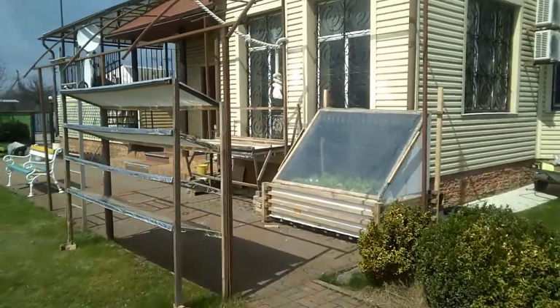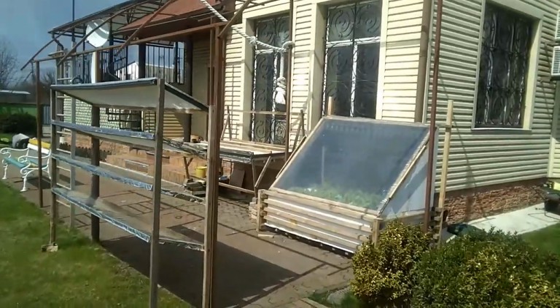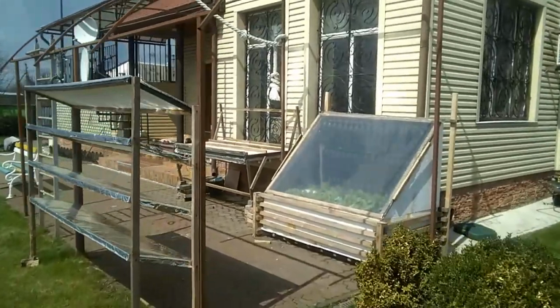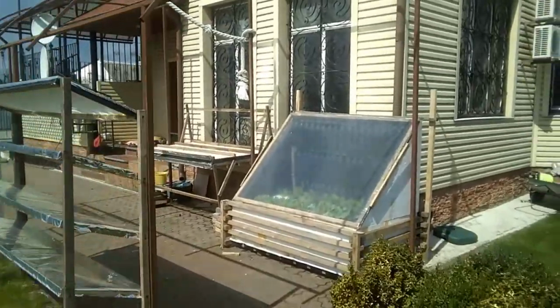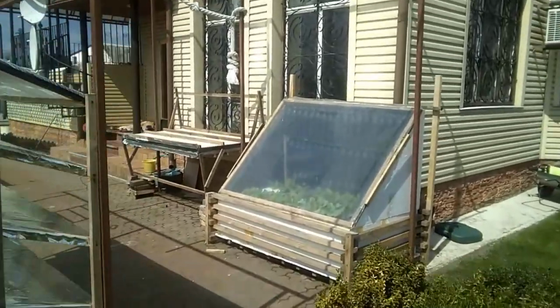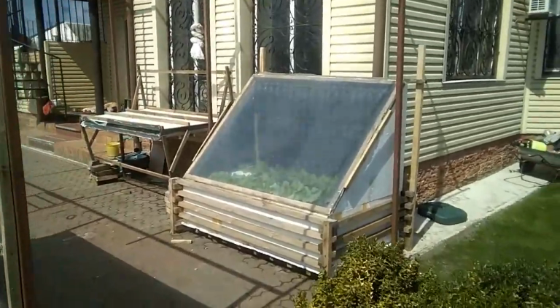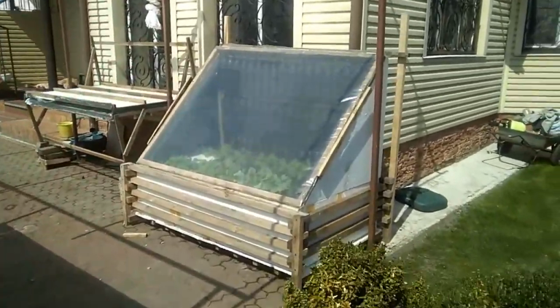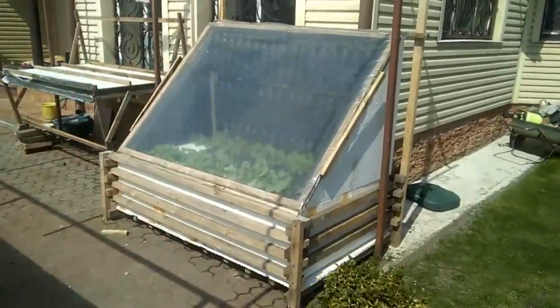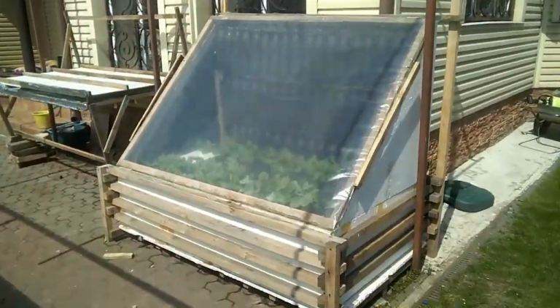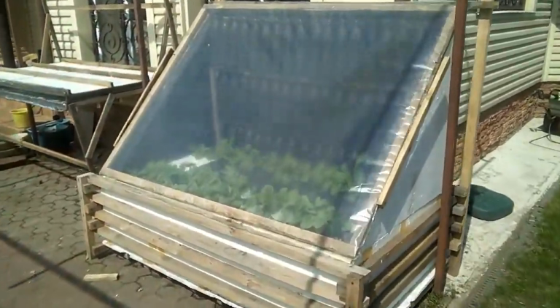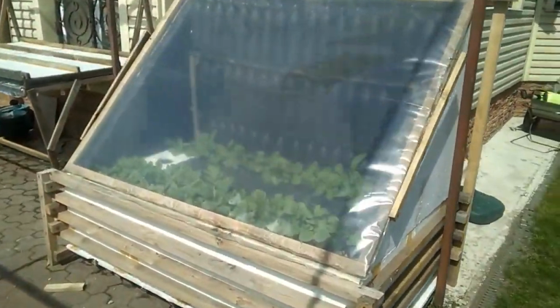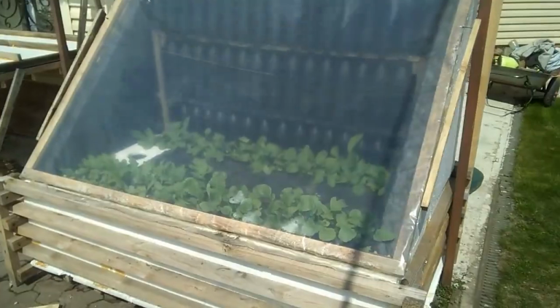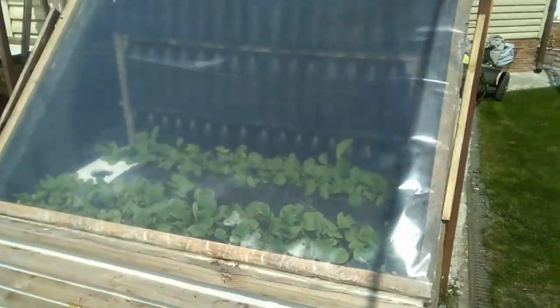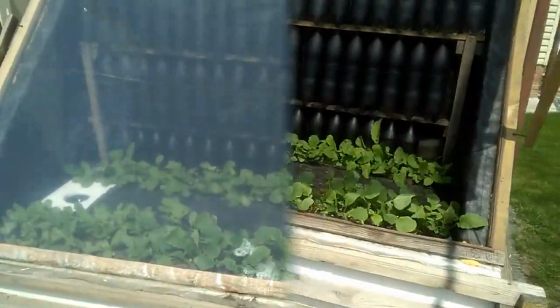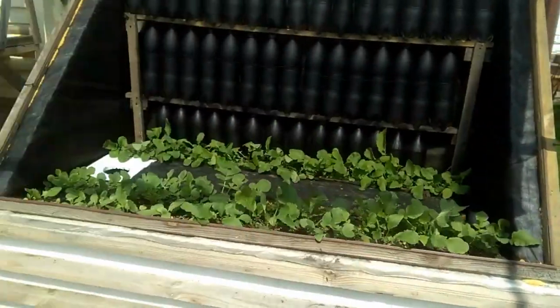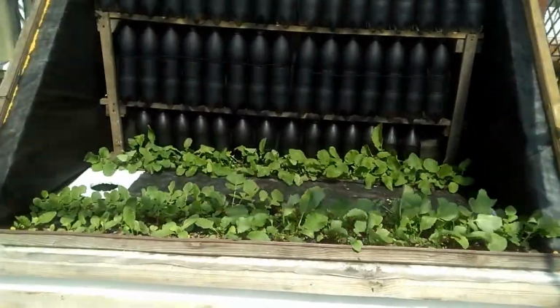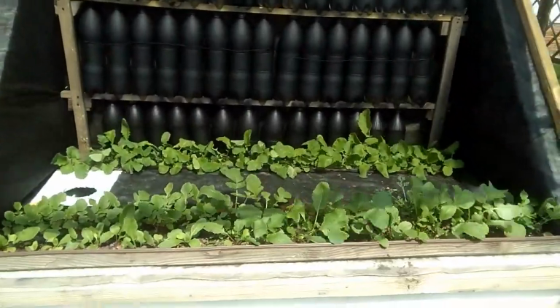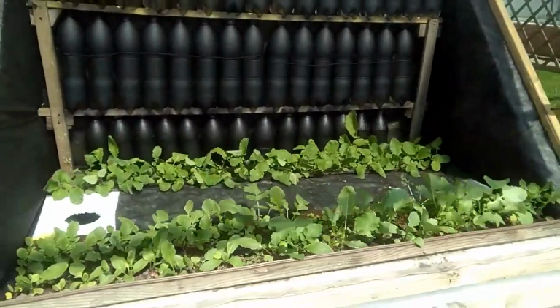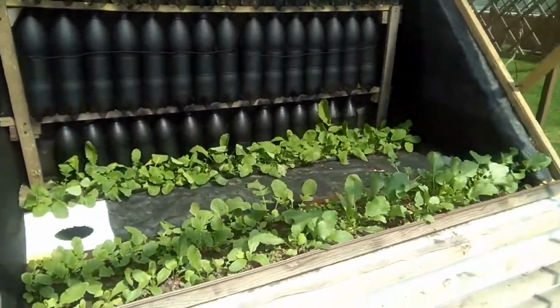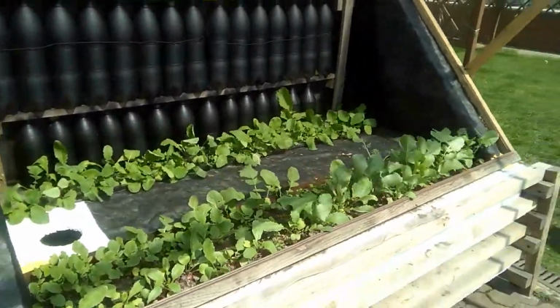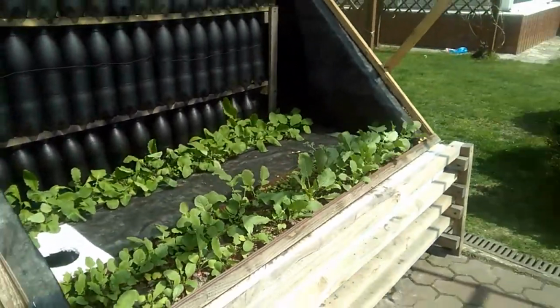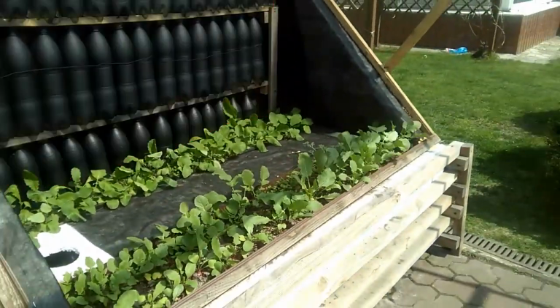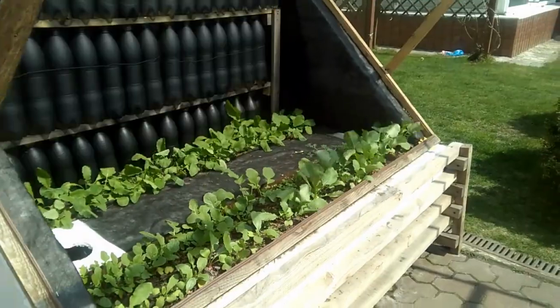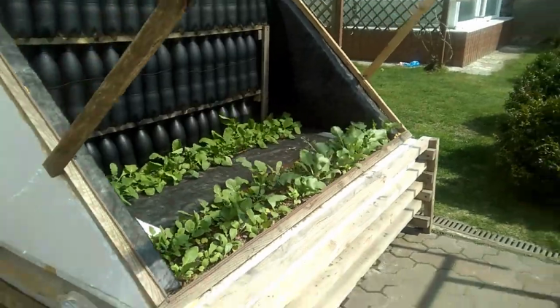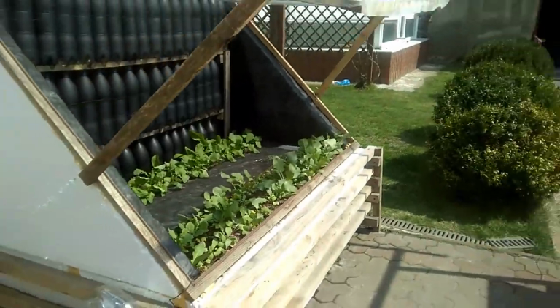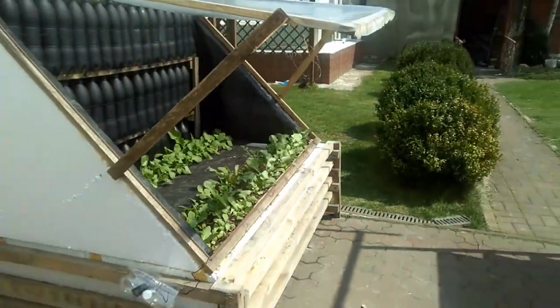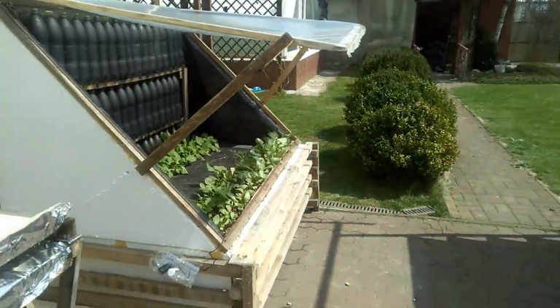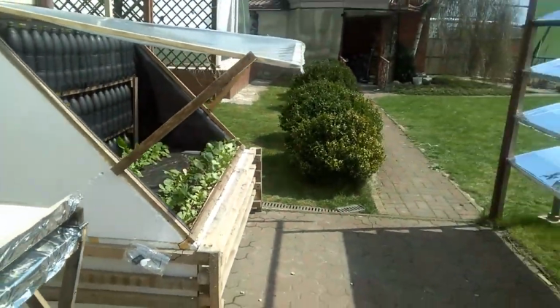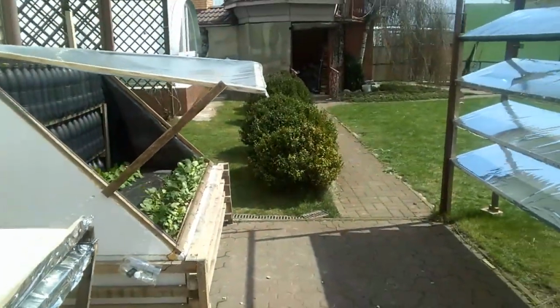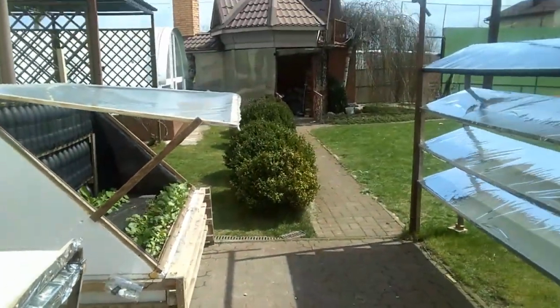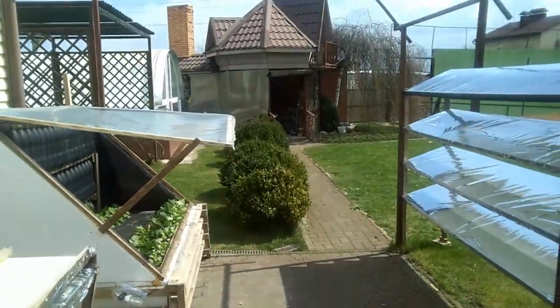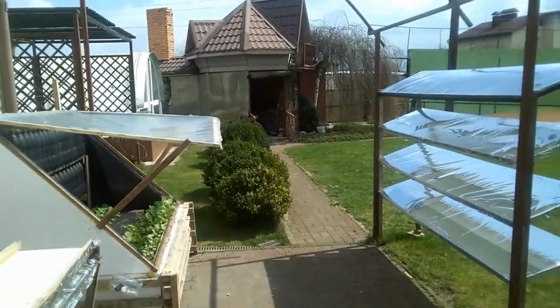In addition, I use my mirror system to add extra solar radiation to my greenhouse. The mirrors heat 60 liters of water during a sunny day, and the warm water heats the greenhouse at night.